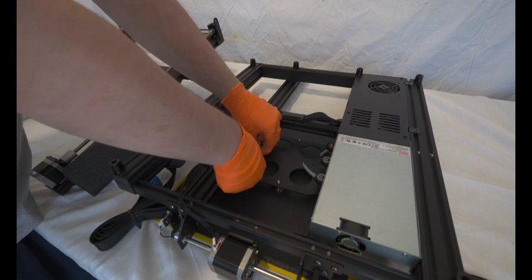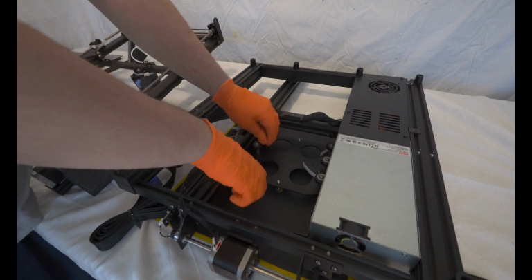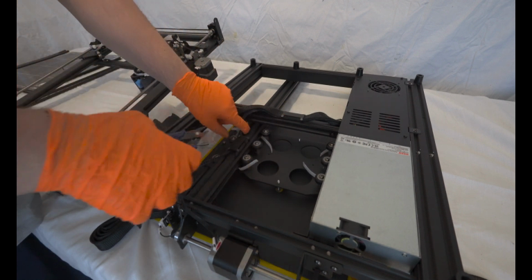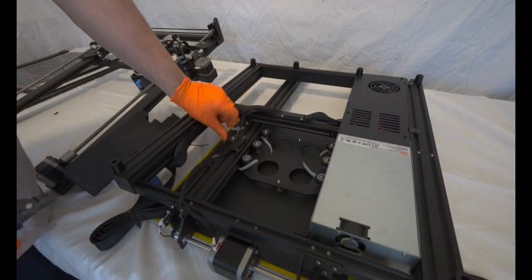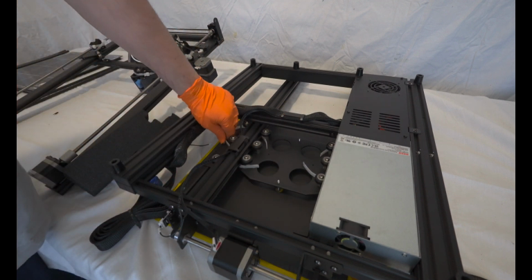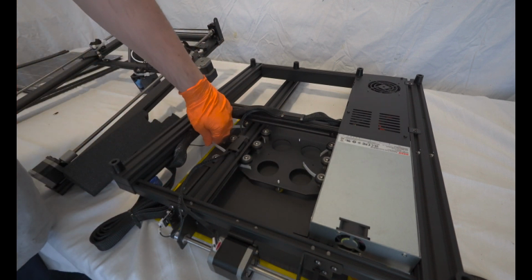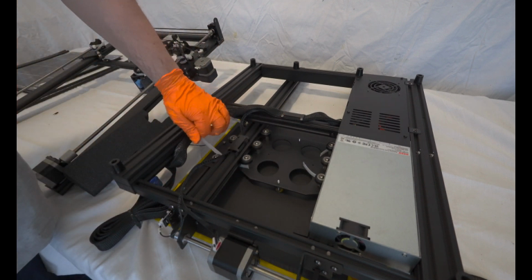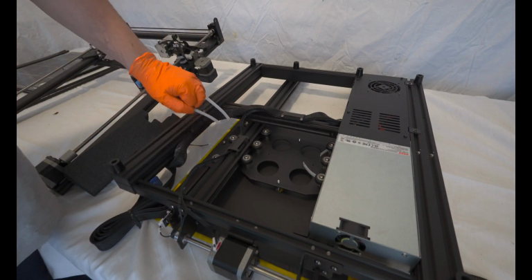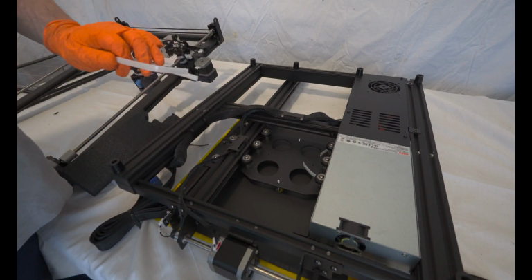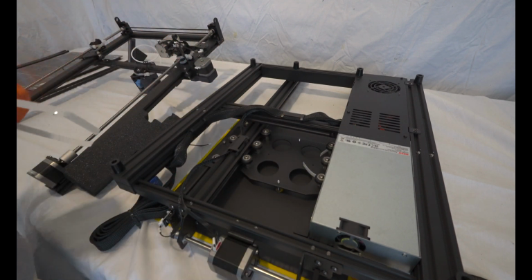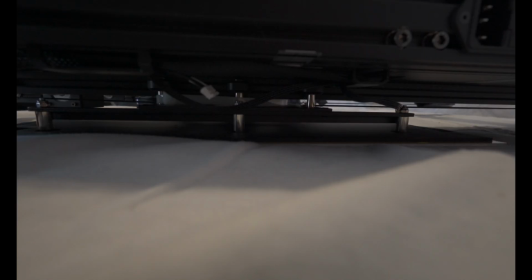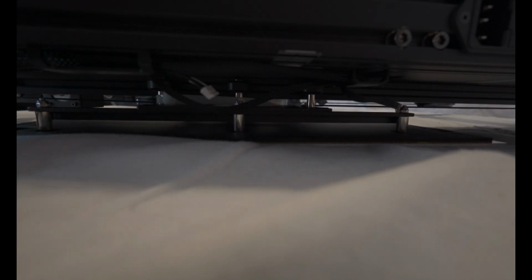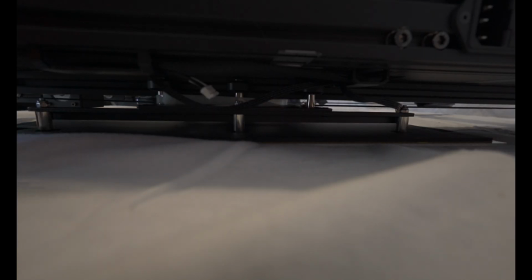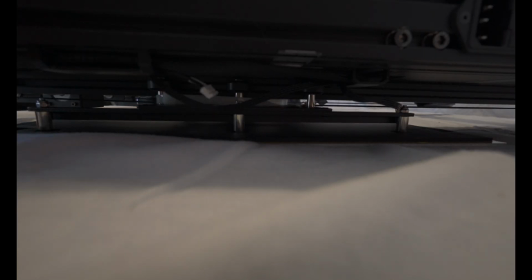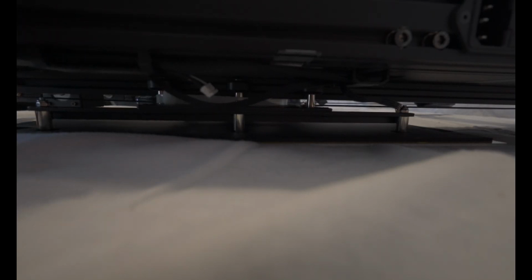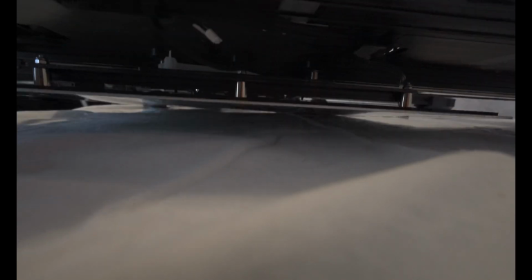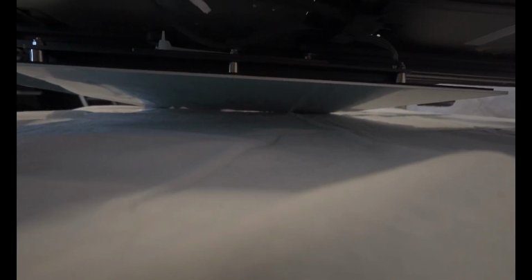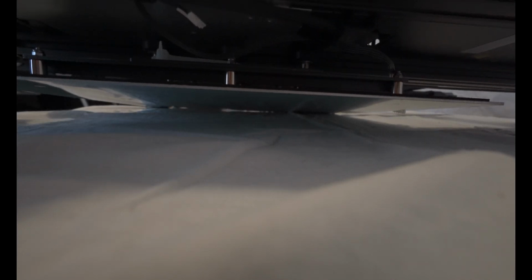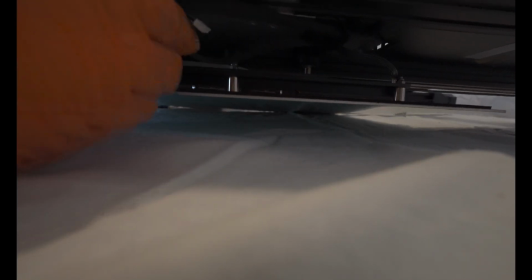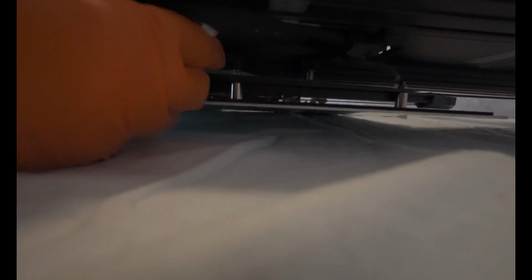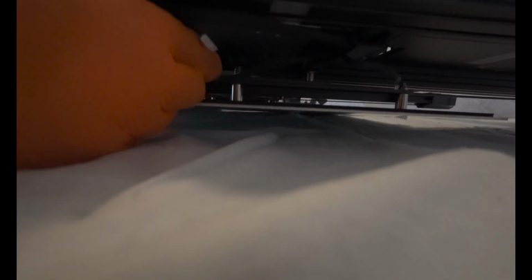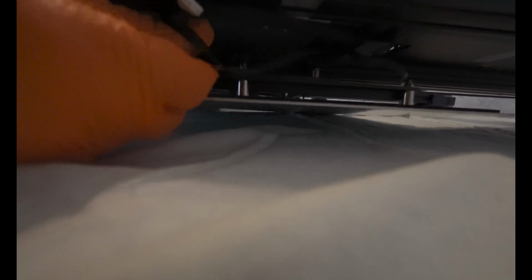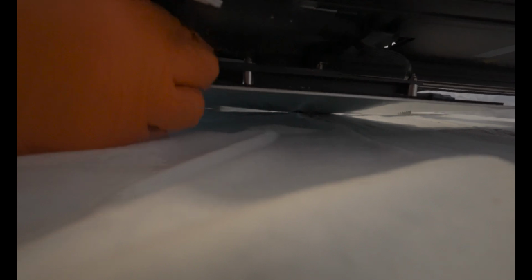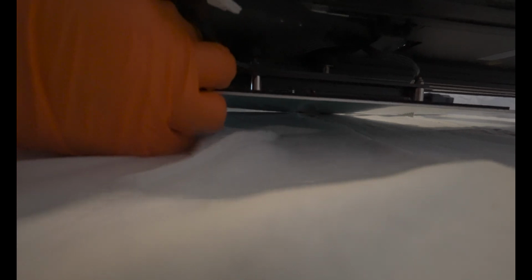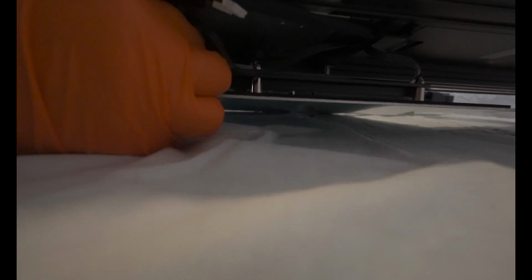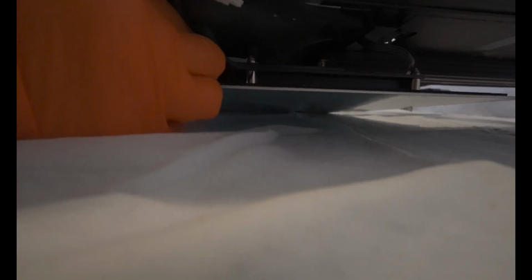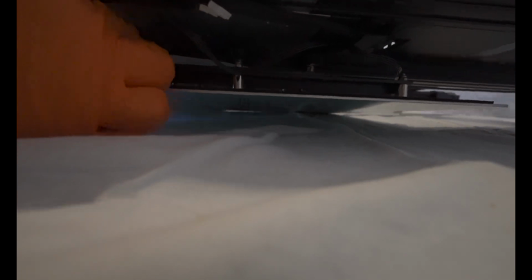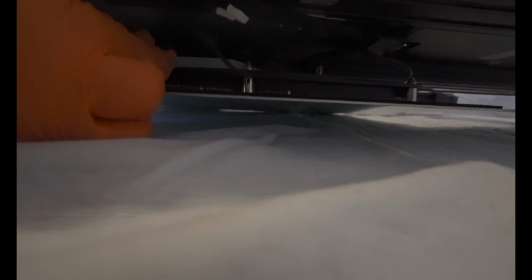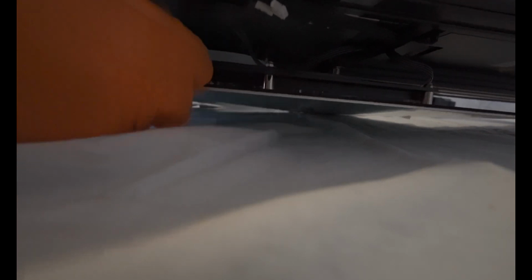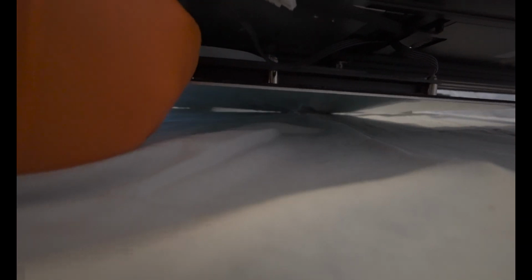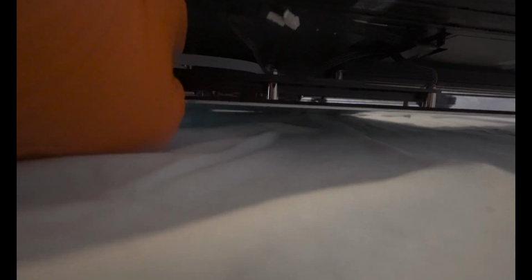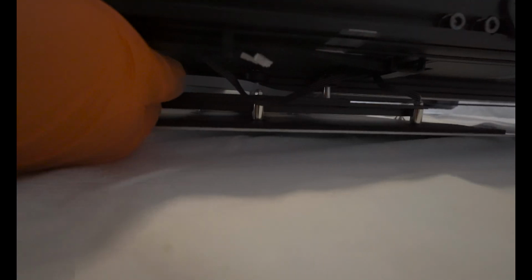When initiating a new print, we'll utilize a function called Z-tilt to calculate and minimize any differences between the two Z-axes. In addition to the board, we'll also be using stepper drivers,